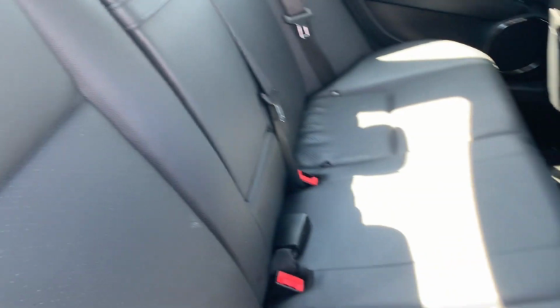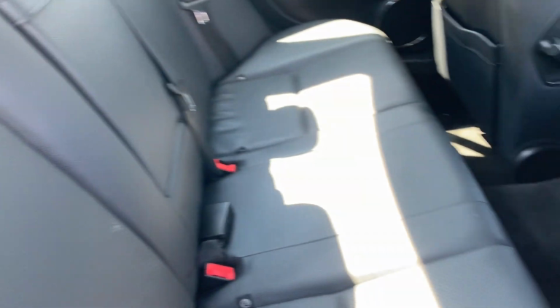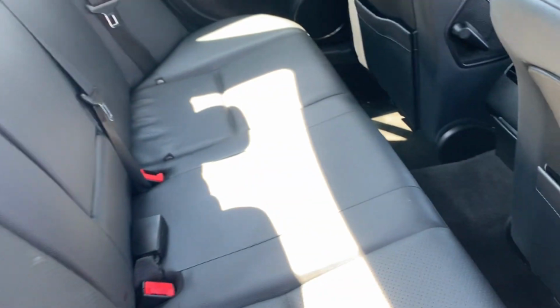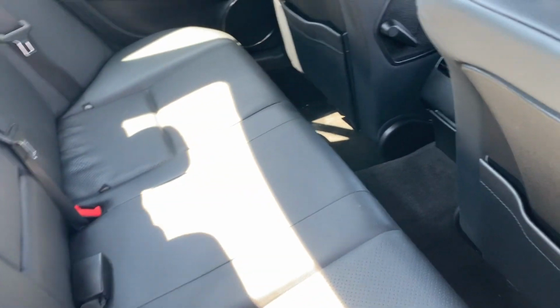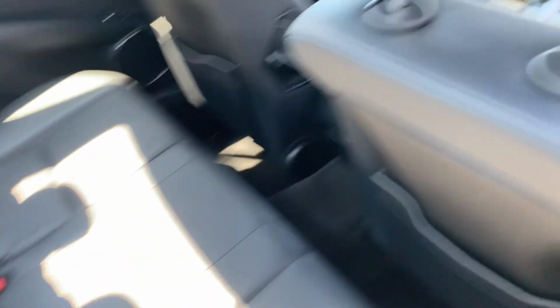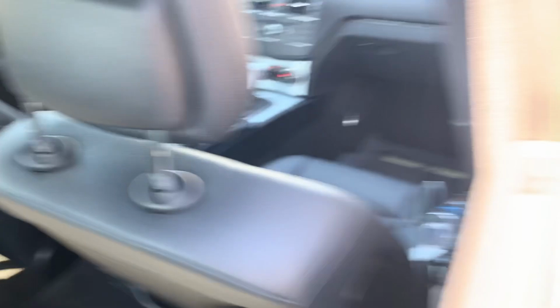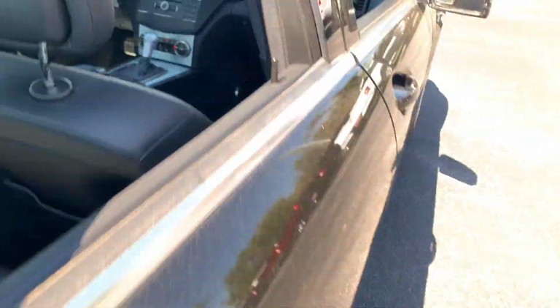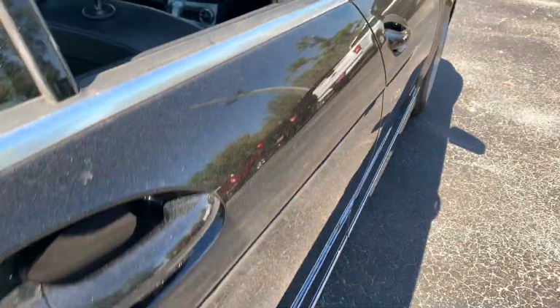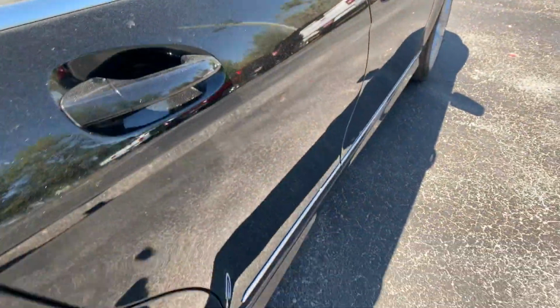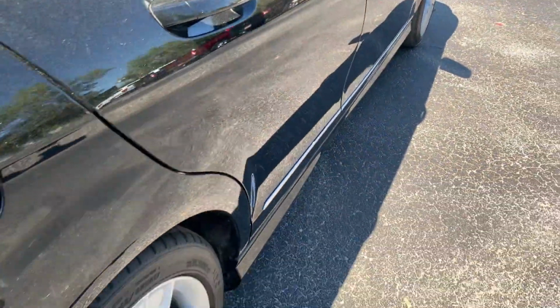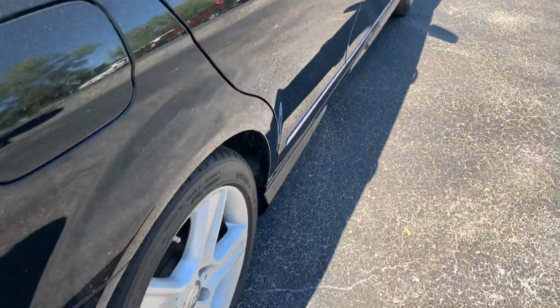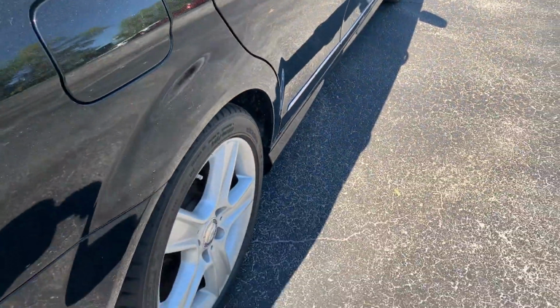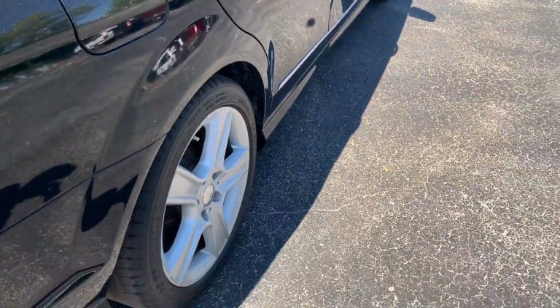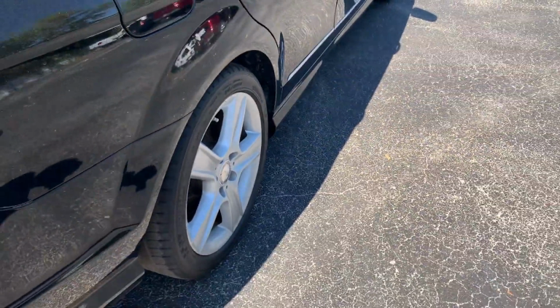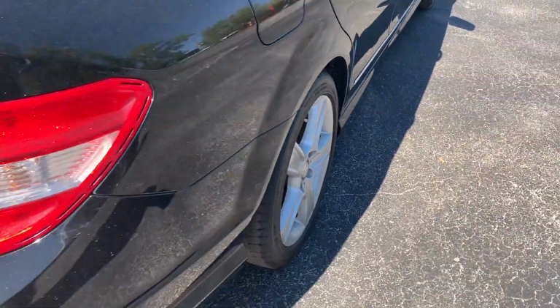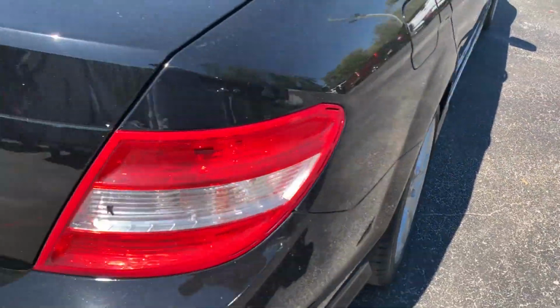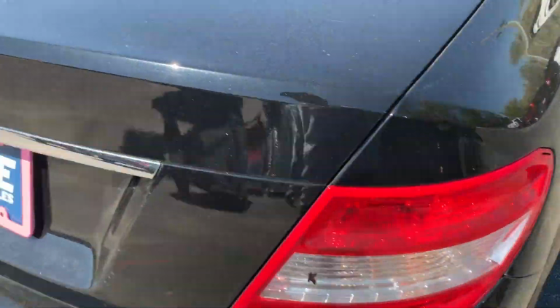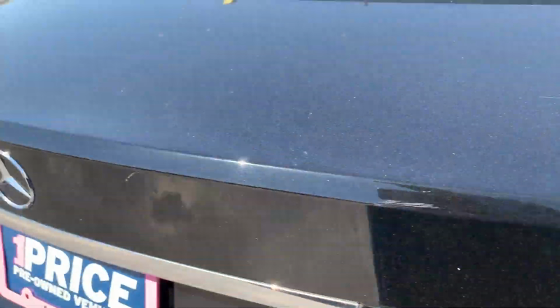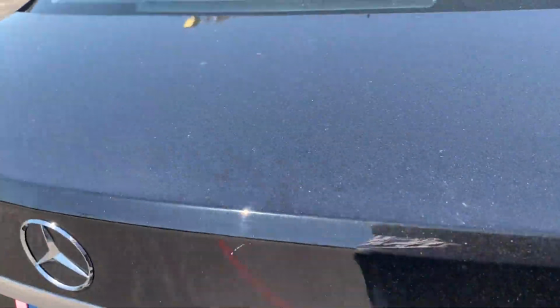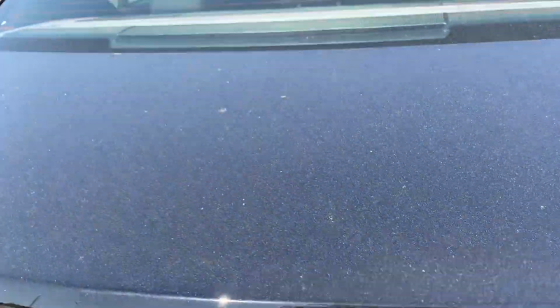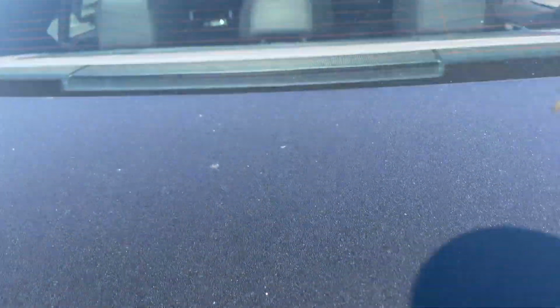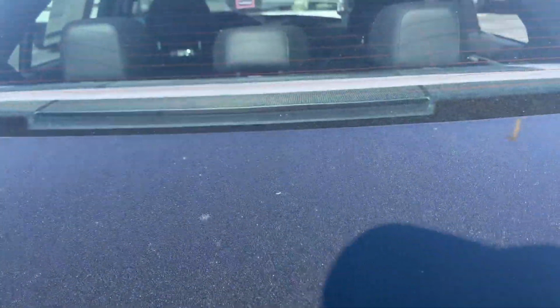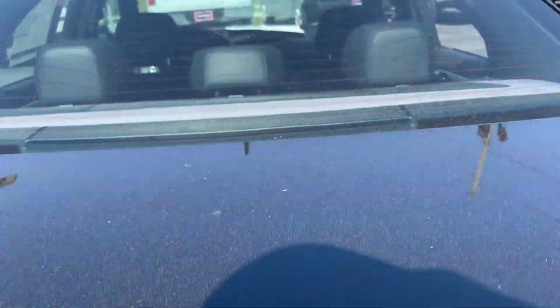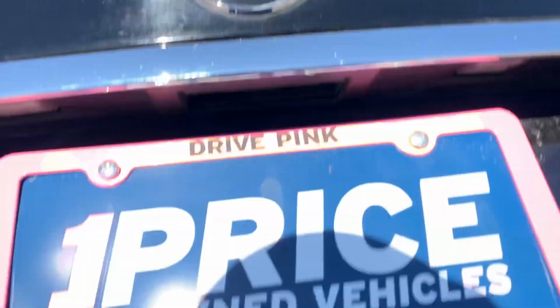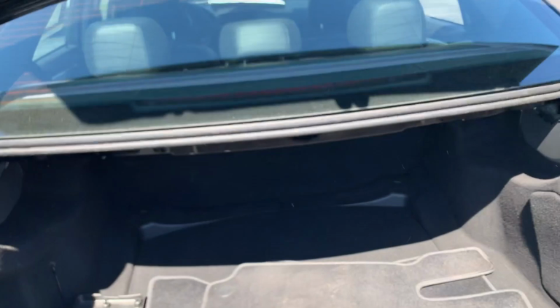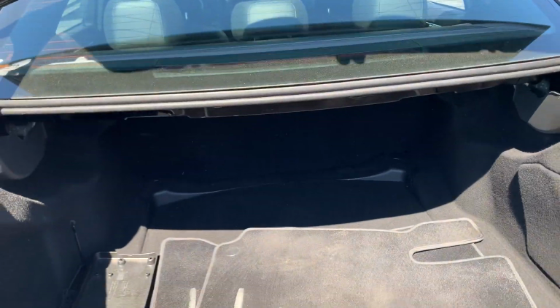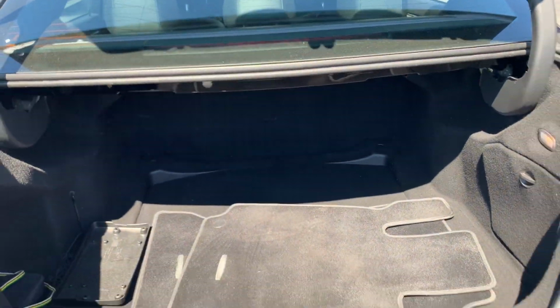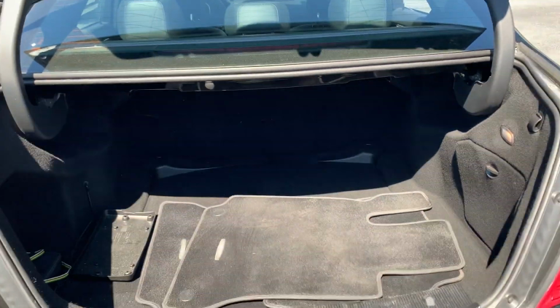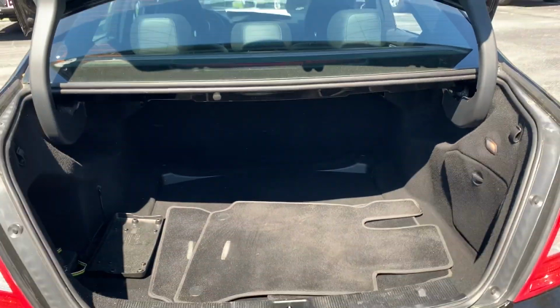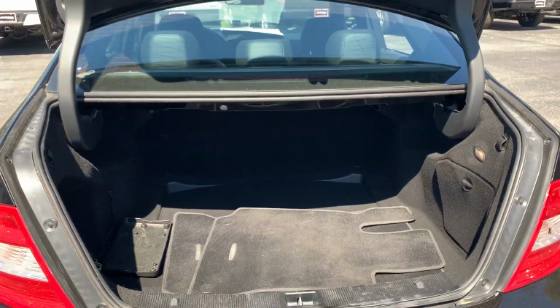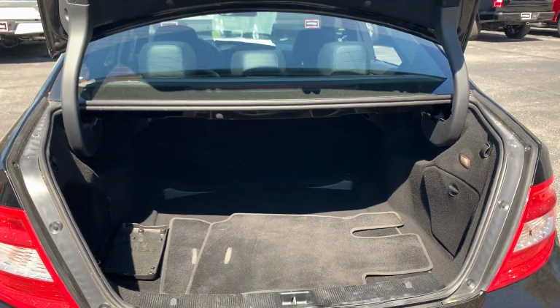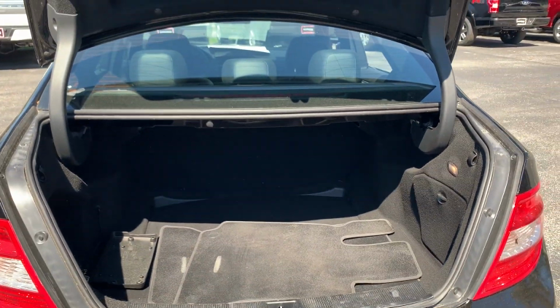Let's look at the rear seat, aluminum wheels, and let's look at the trunk.